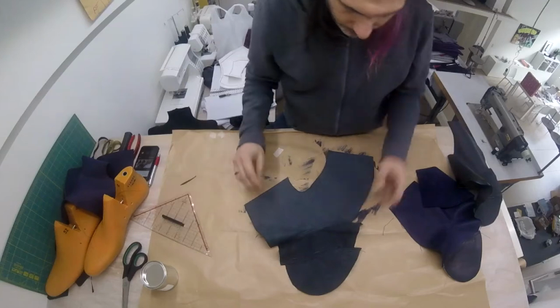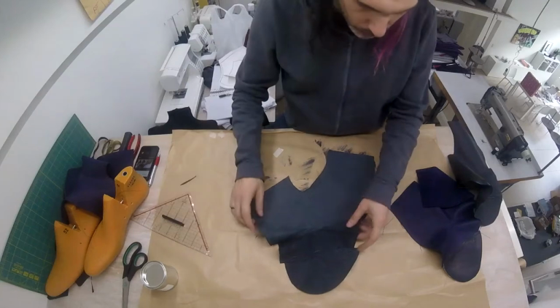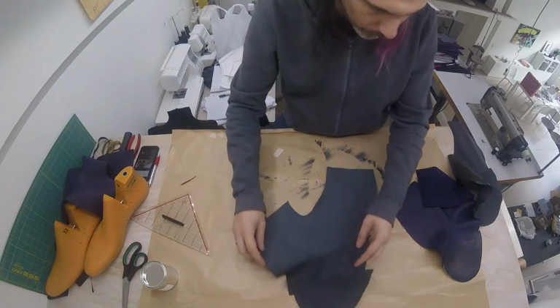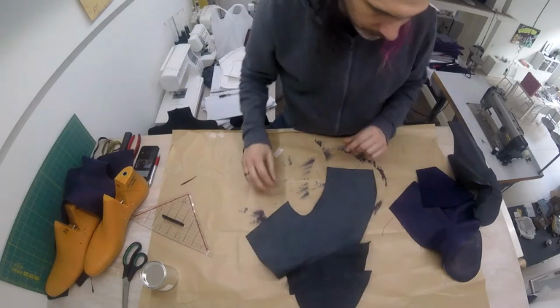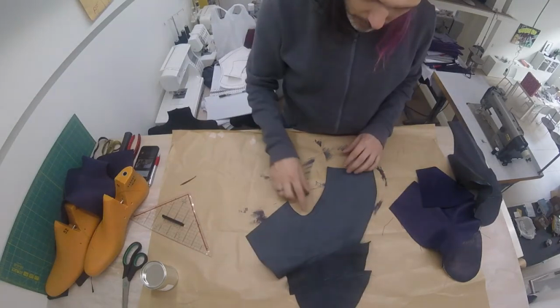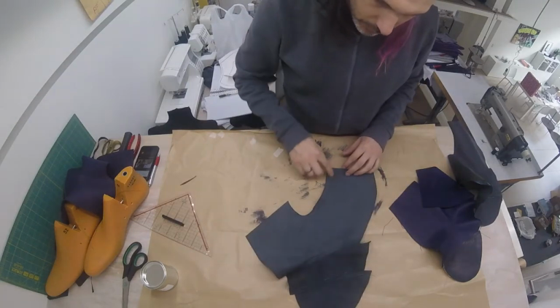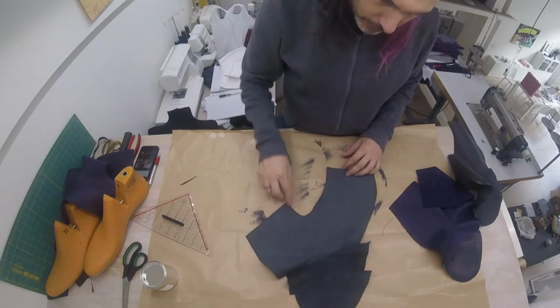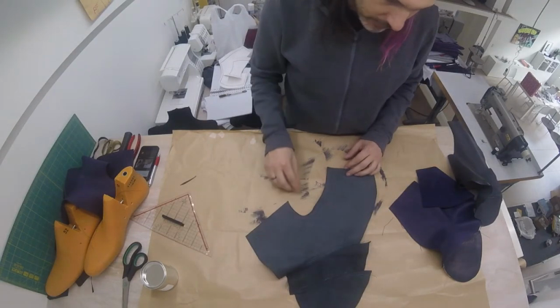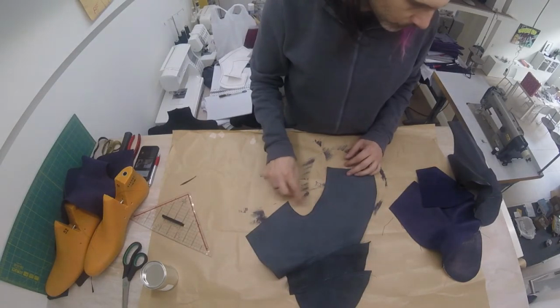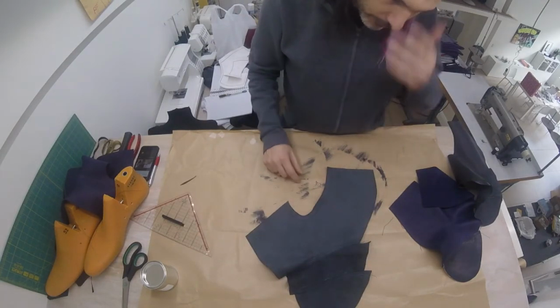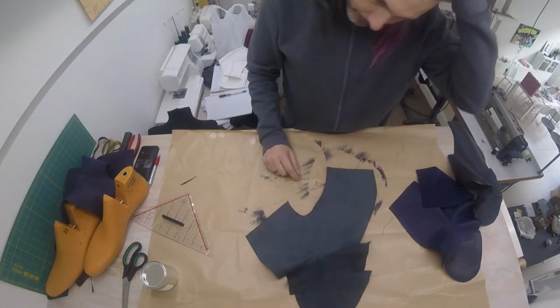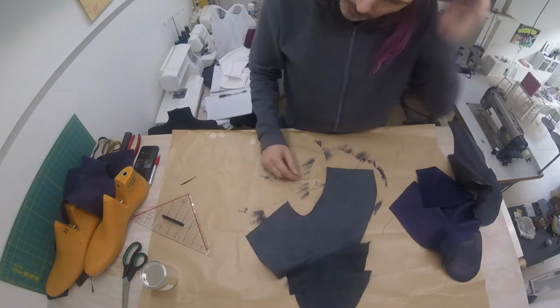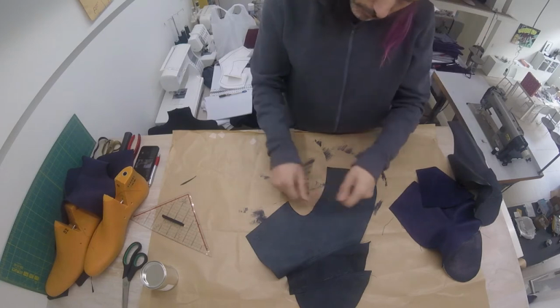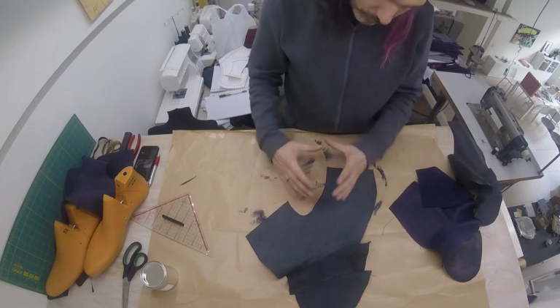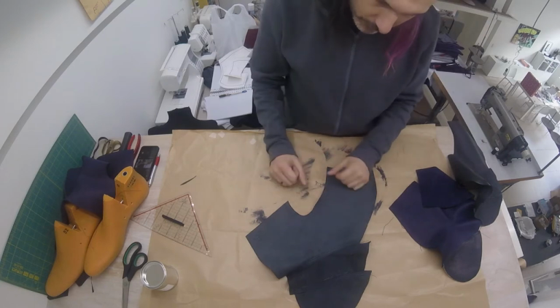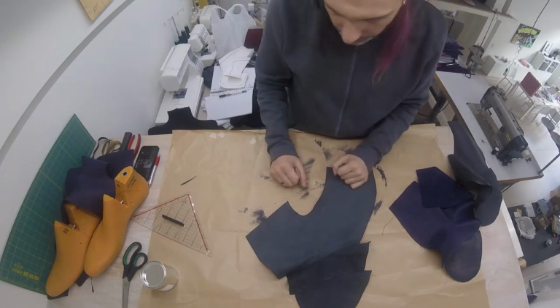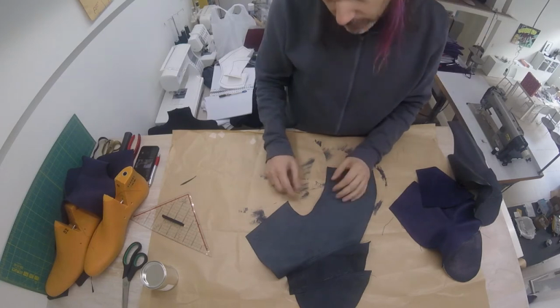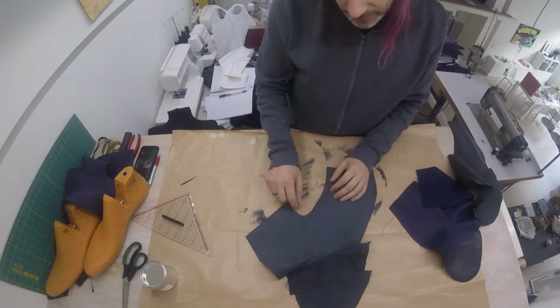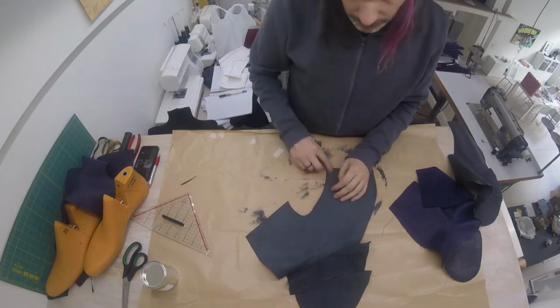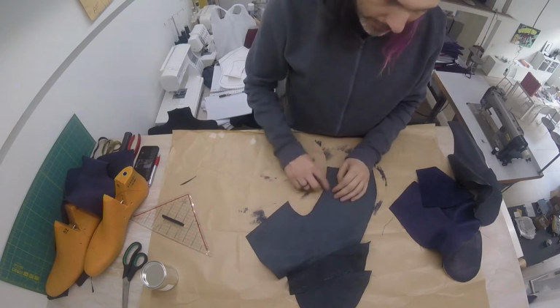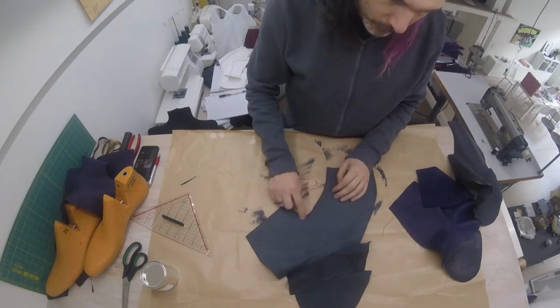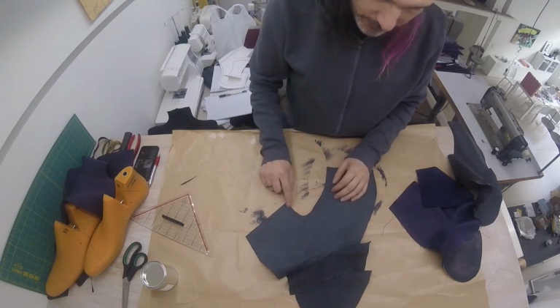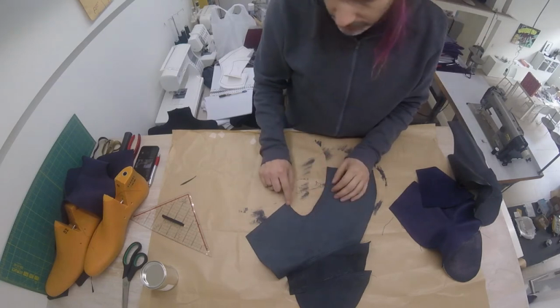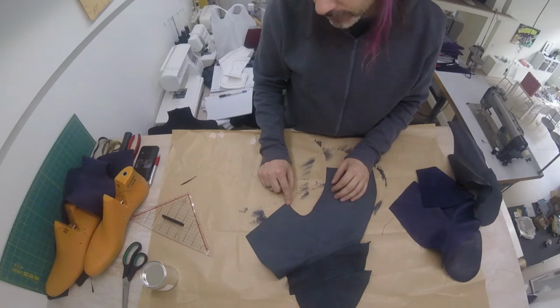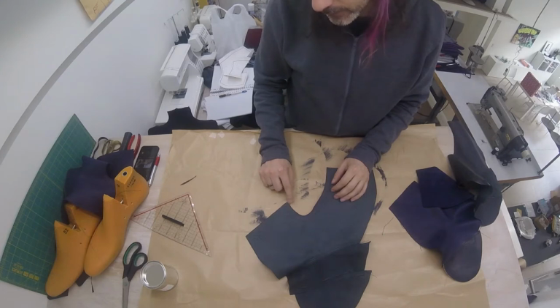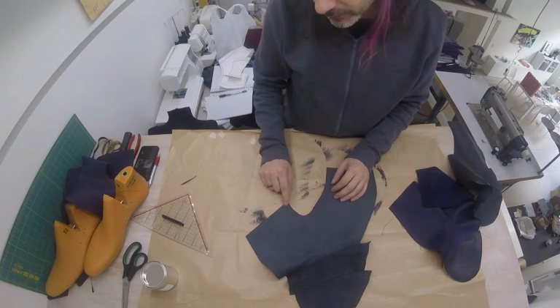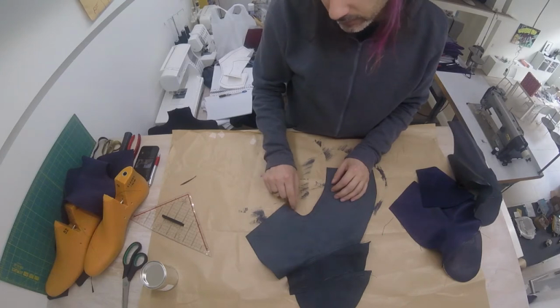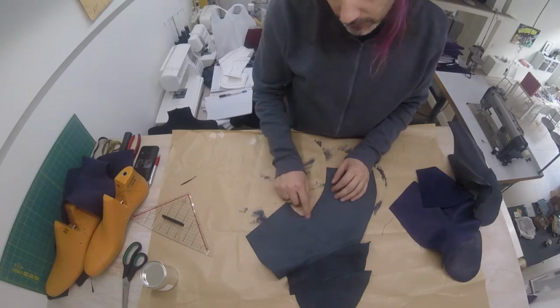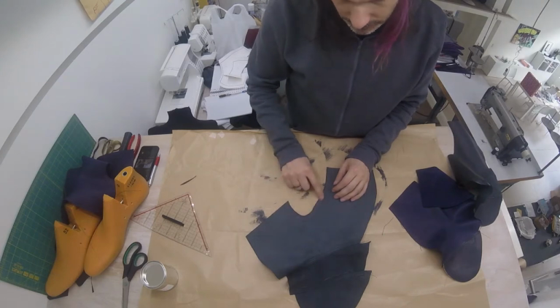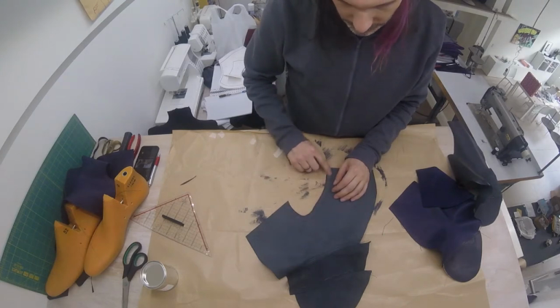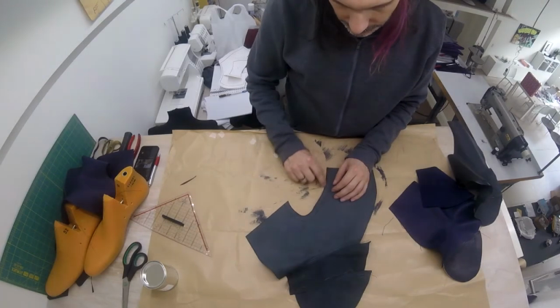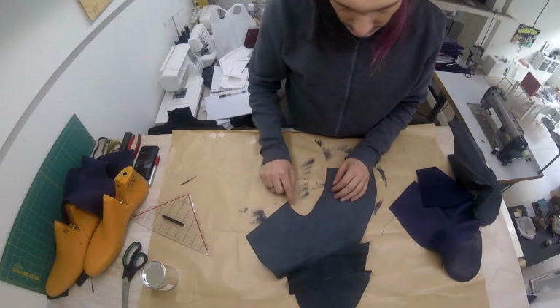Now we're going to finish the top seam where this sort of shoe sits around your leg. As you may remember, we added one and a half centimeter extra allowance here. This is the original line and then we cut here.